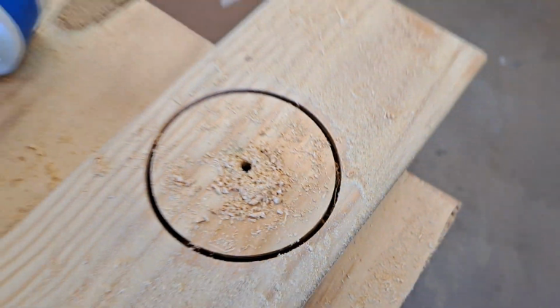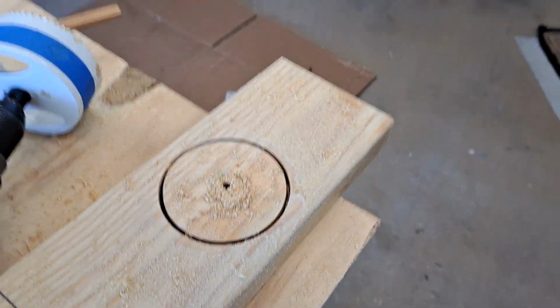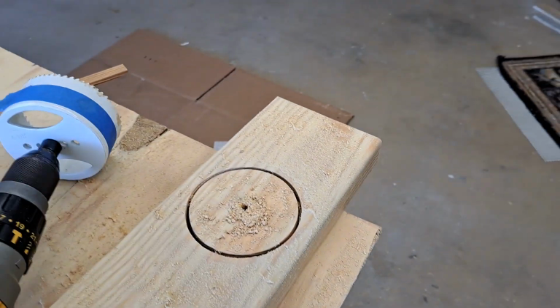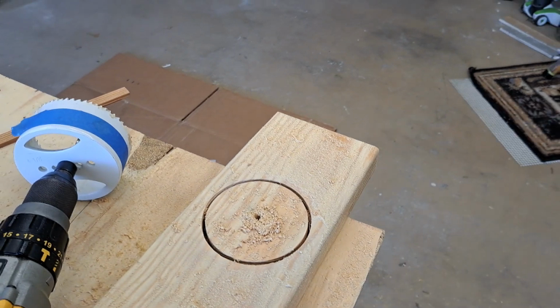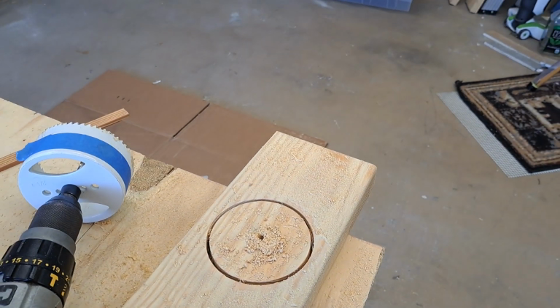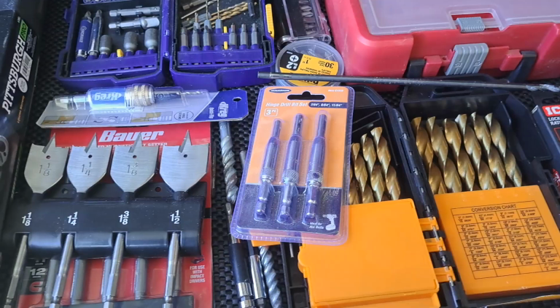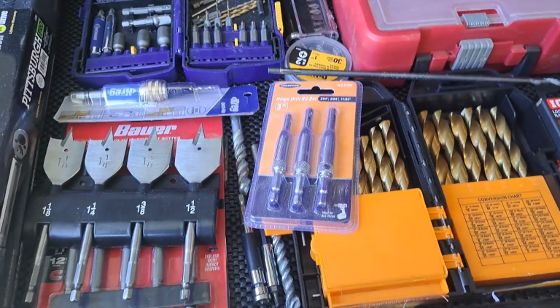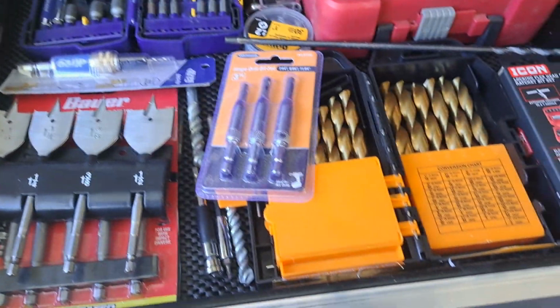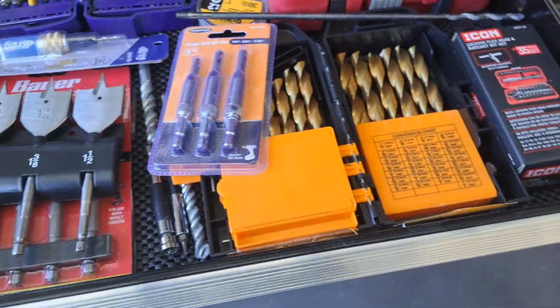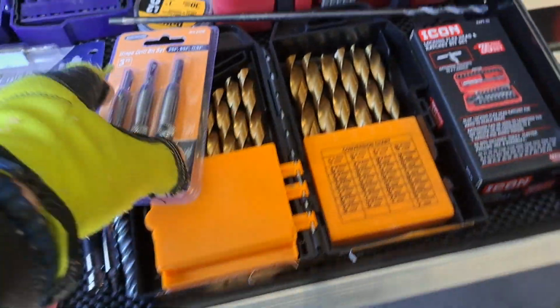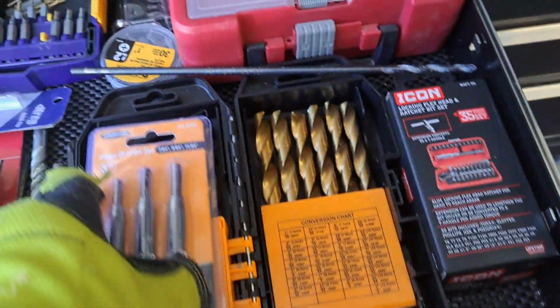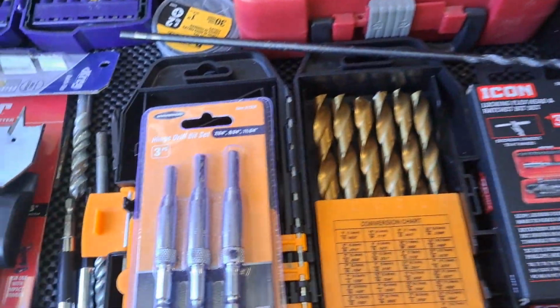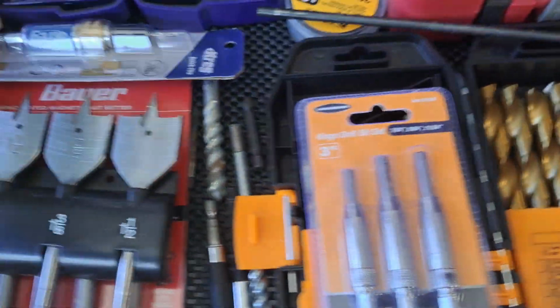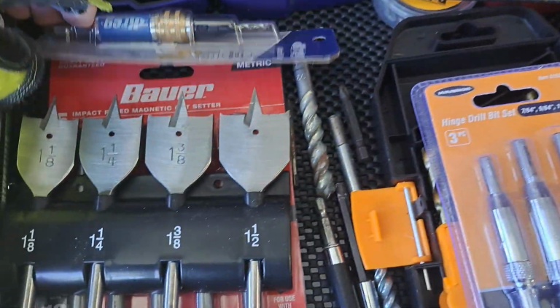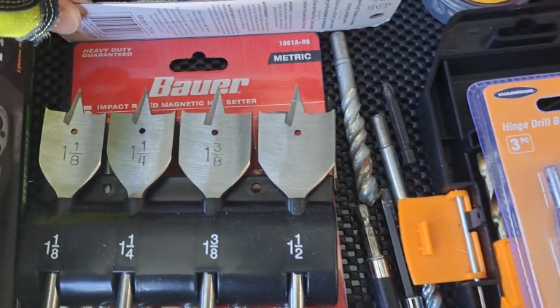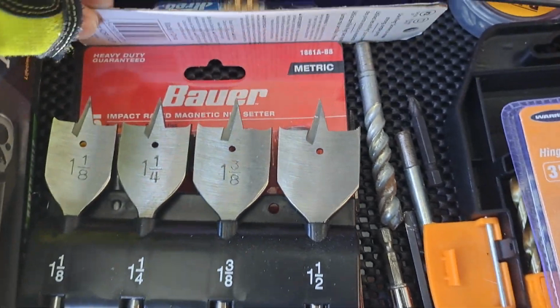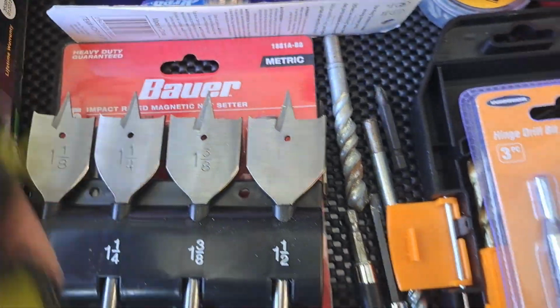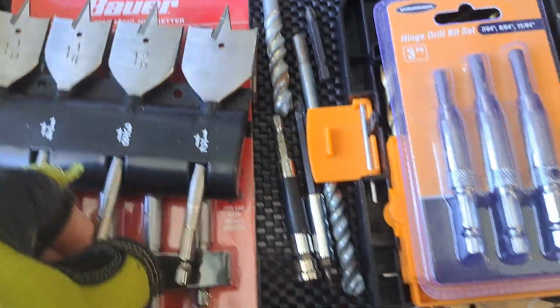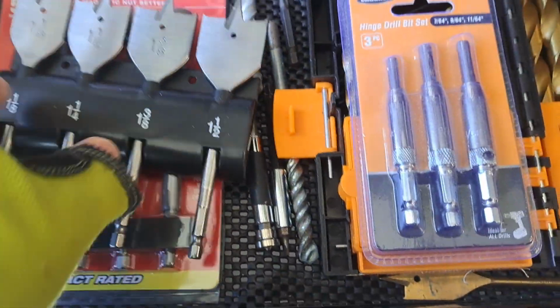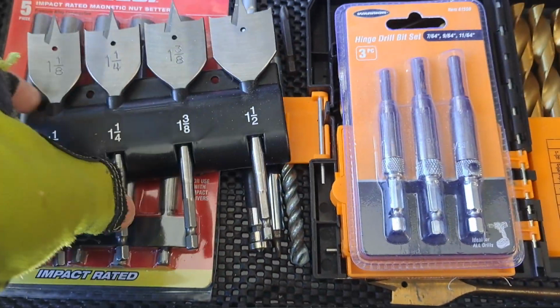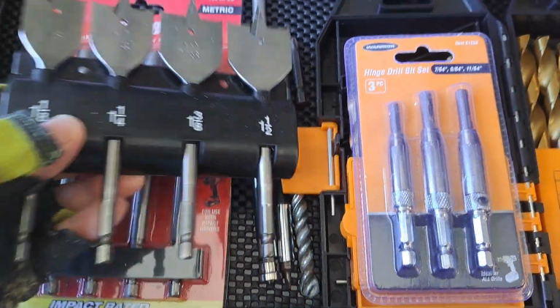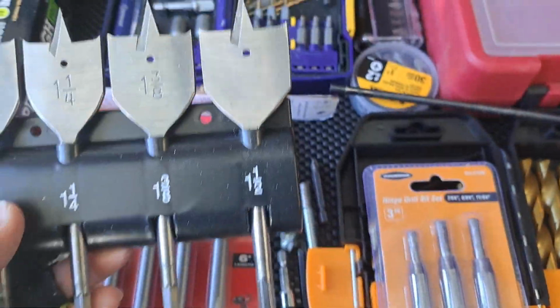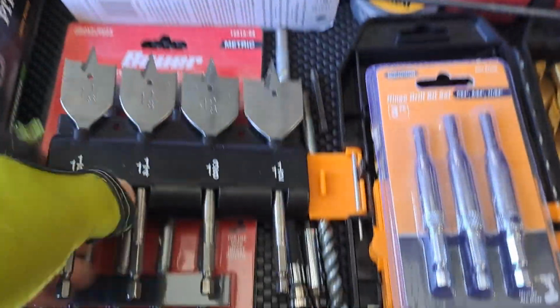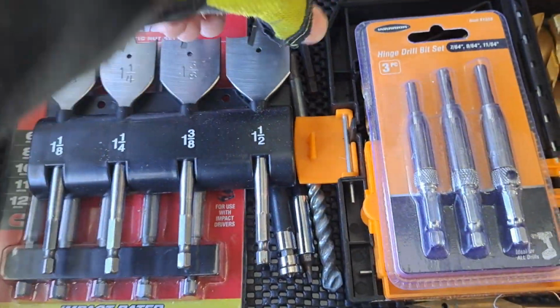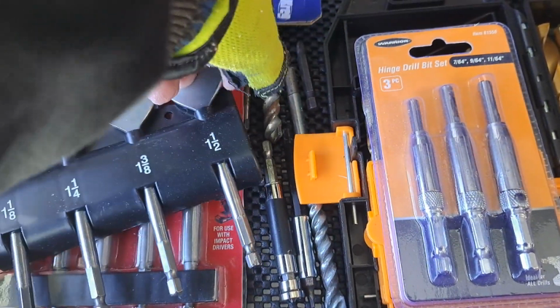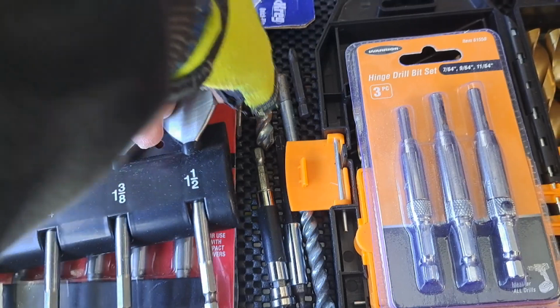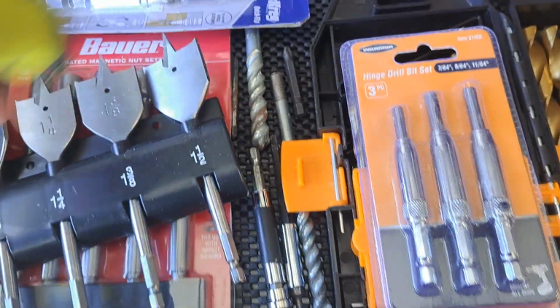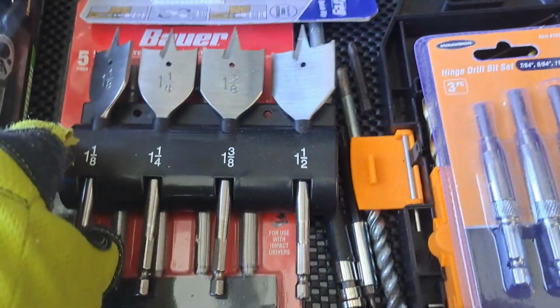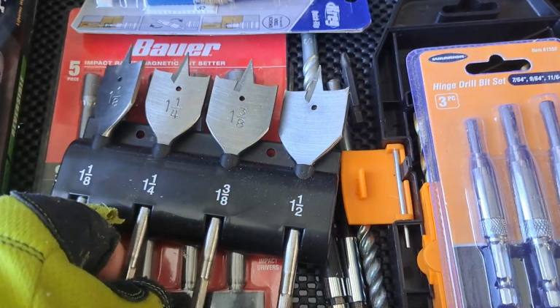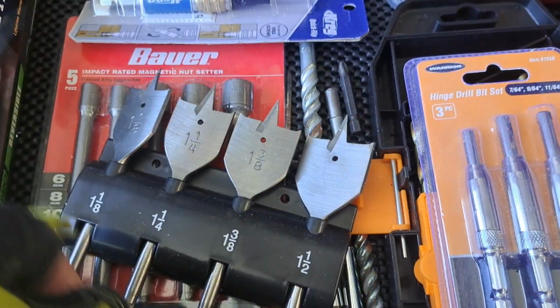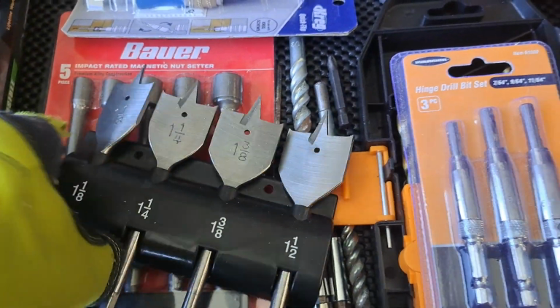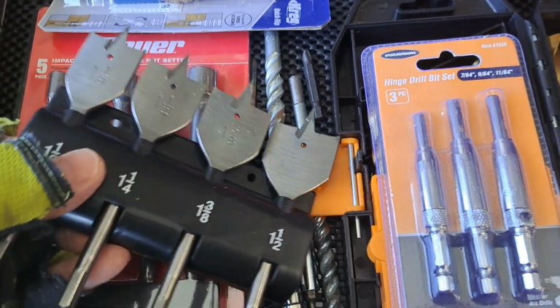Let me show you the bit I plan on using. I'll take you over to my bit drawer. One of these will do it — inch and a half. This will get it done.